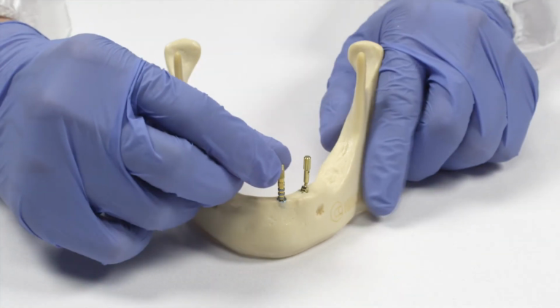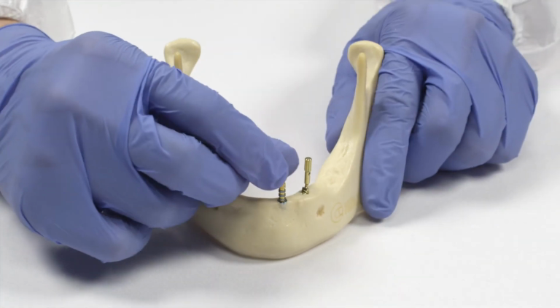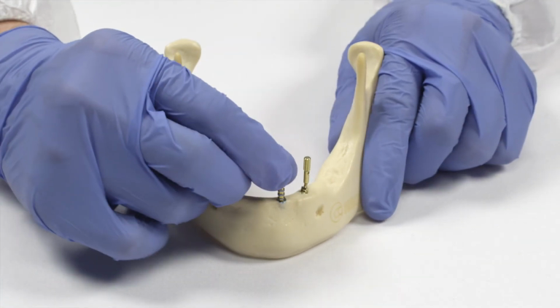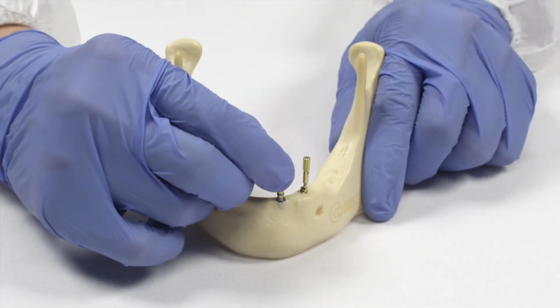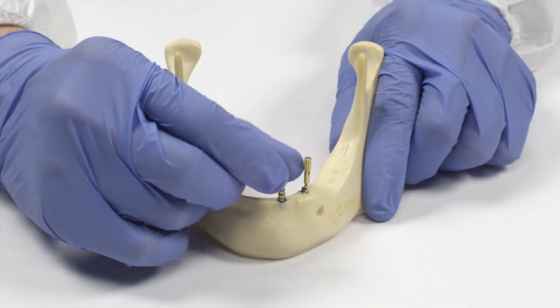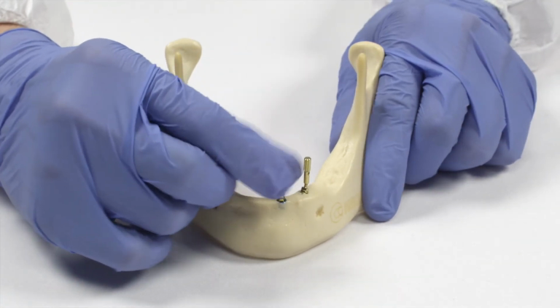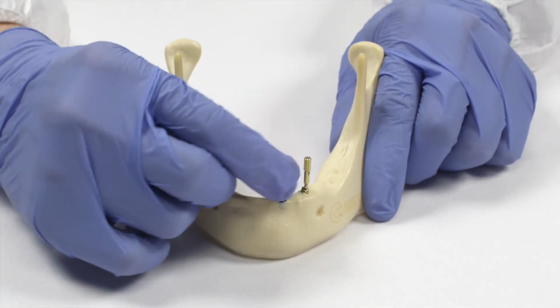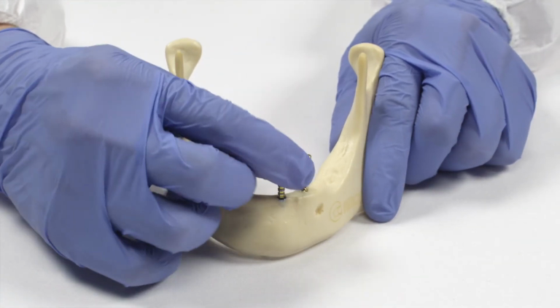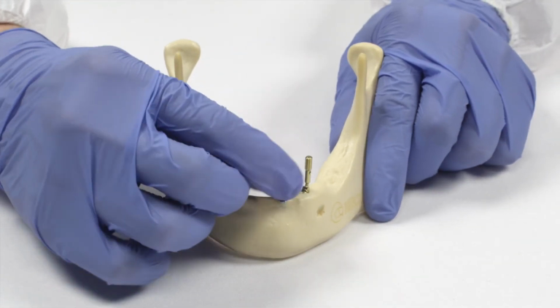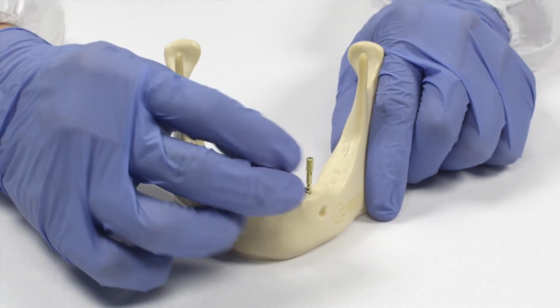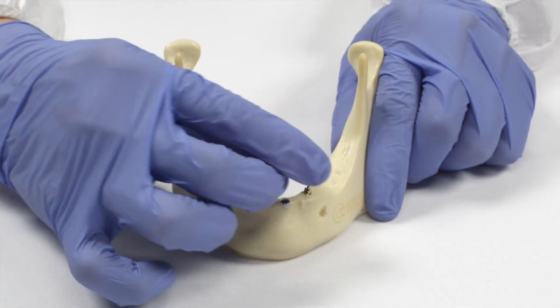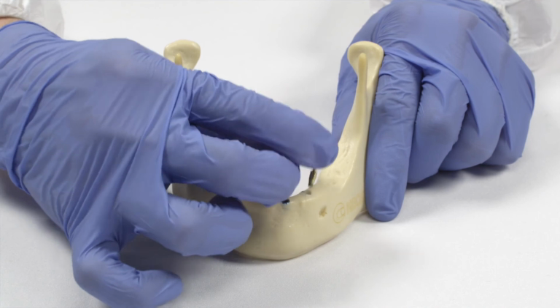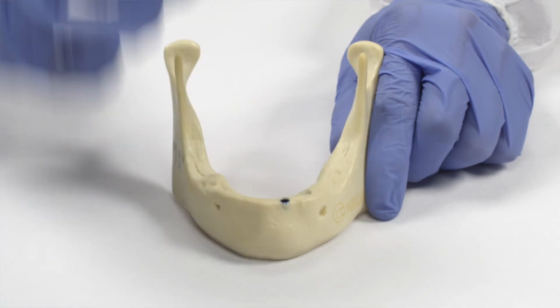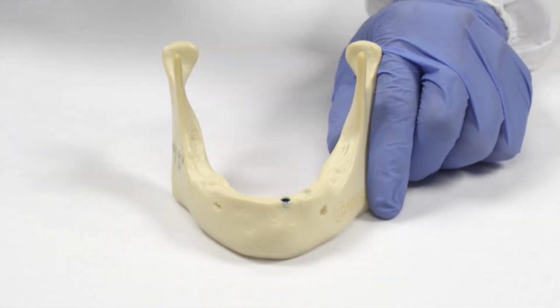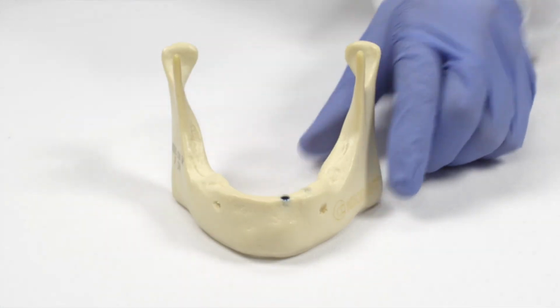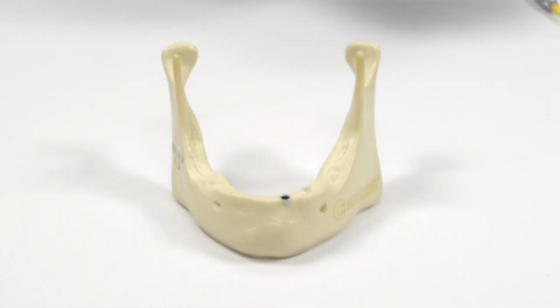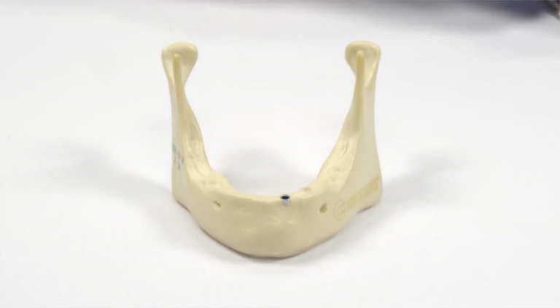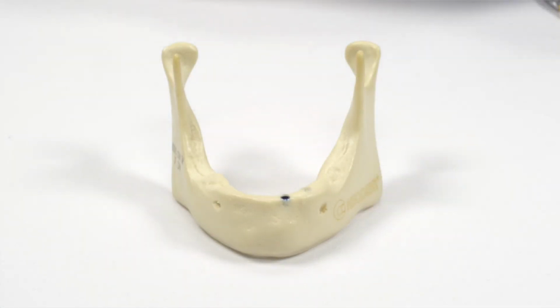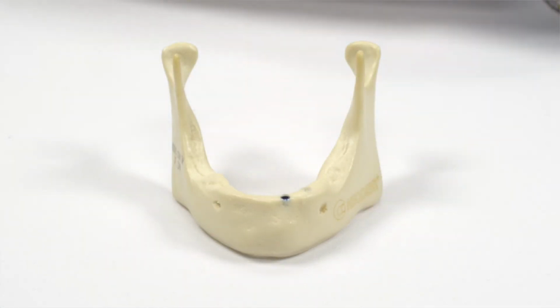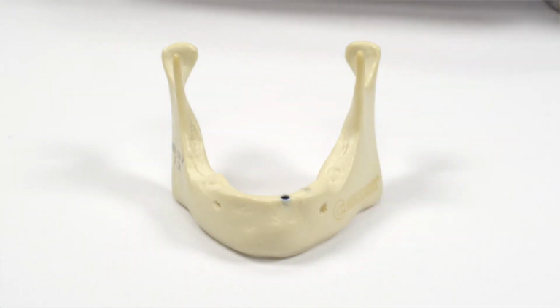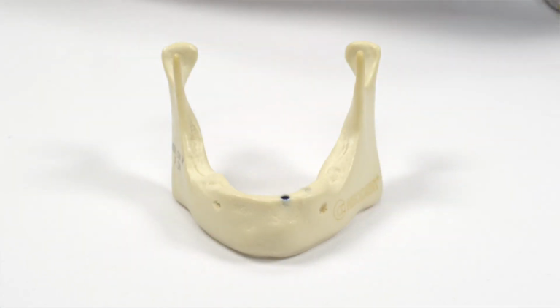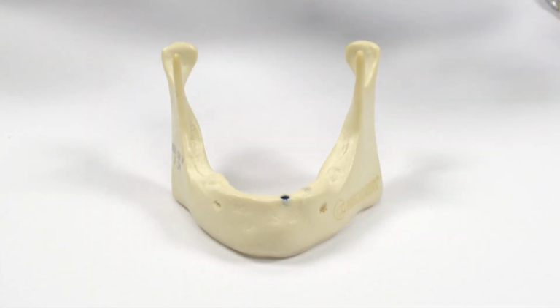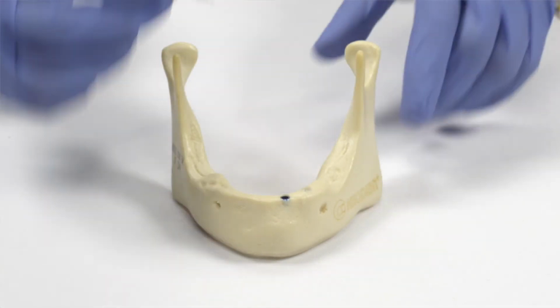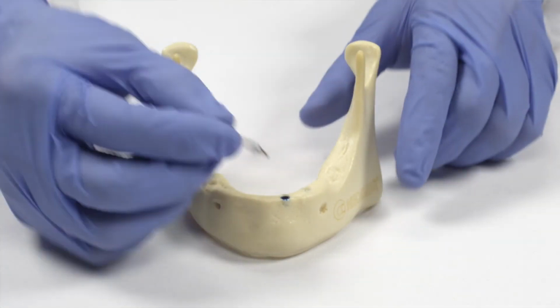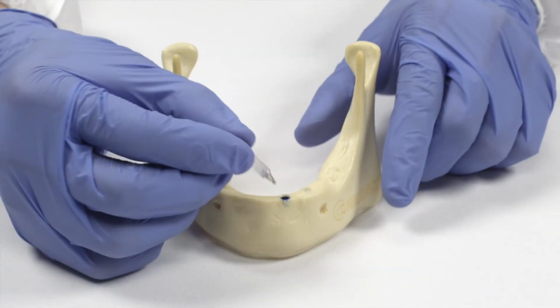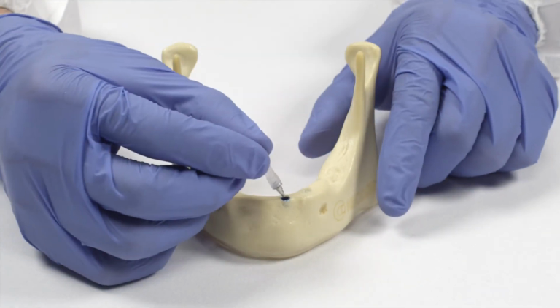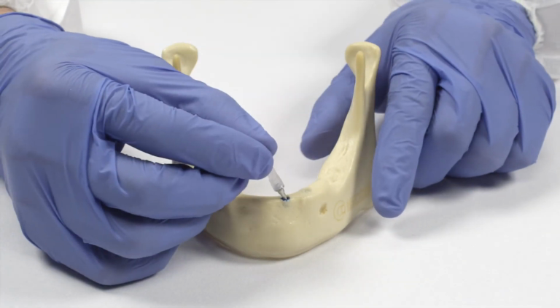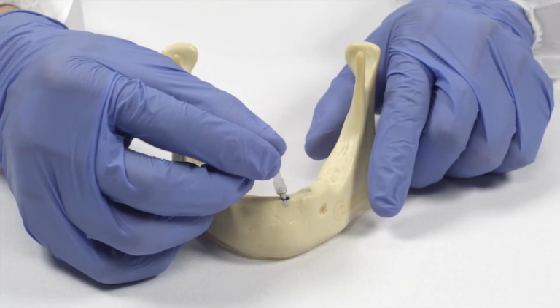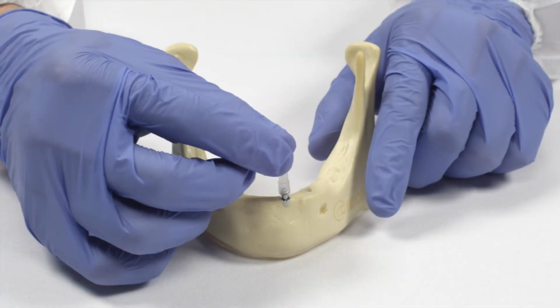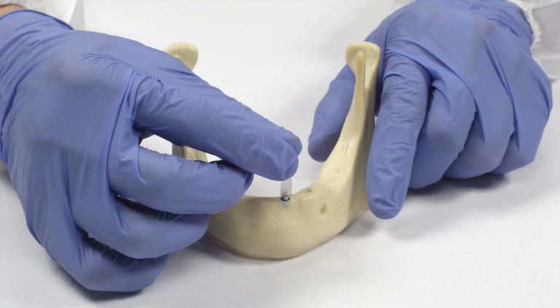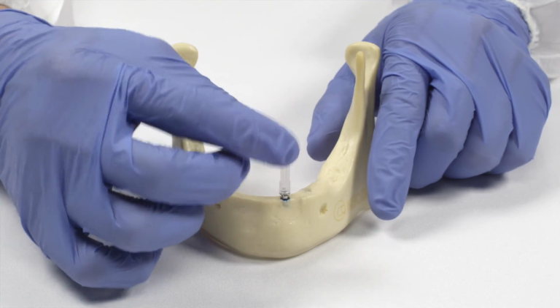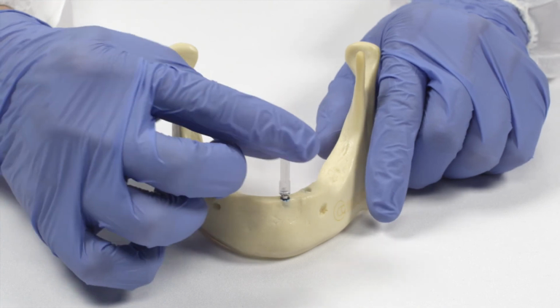Next, take those pins out and put a straight mini conical abutment in the more anterior implant, and place the 30-degree angled mini conical abutment in the more distal implant.